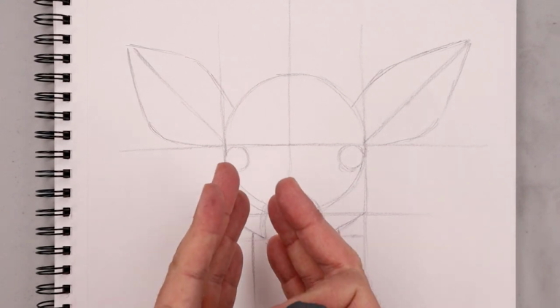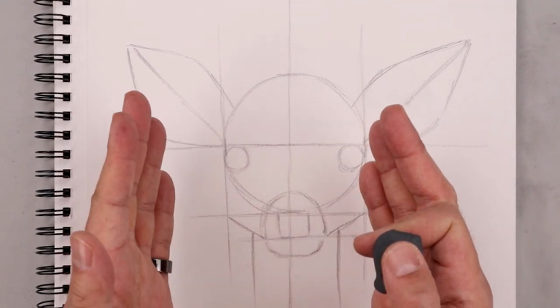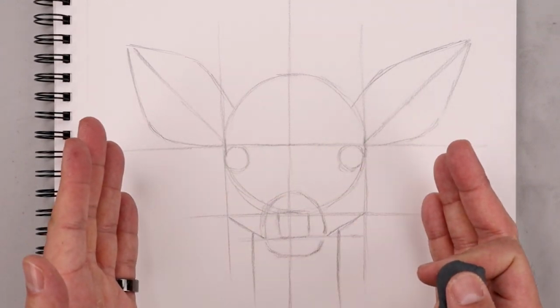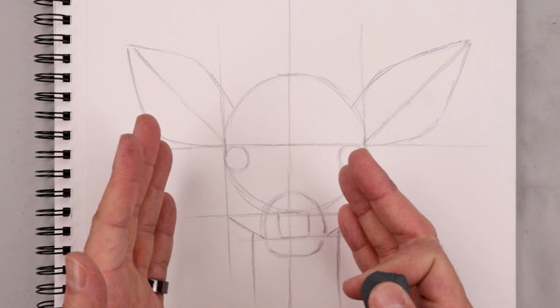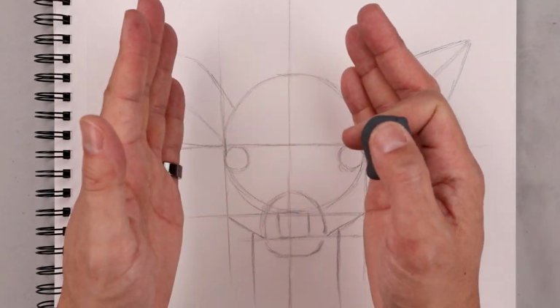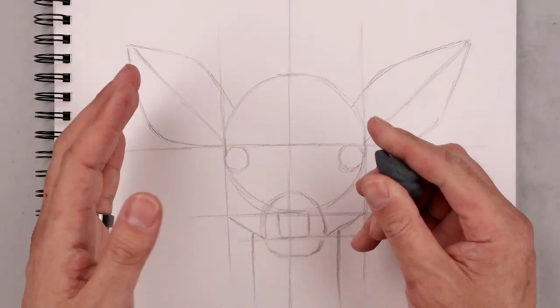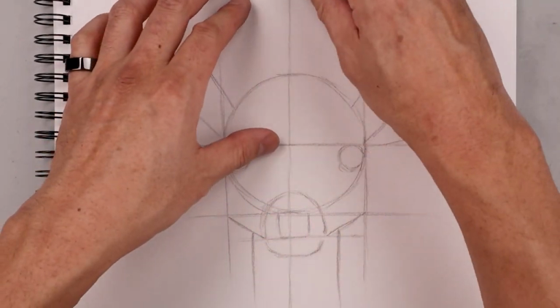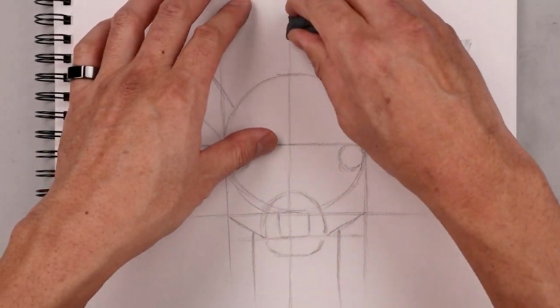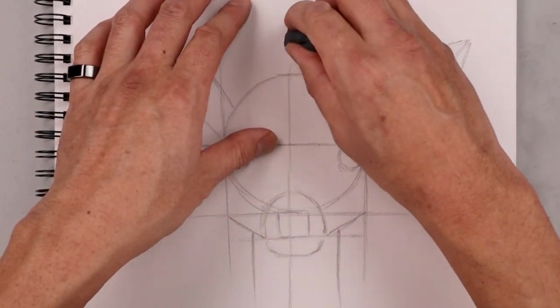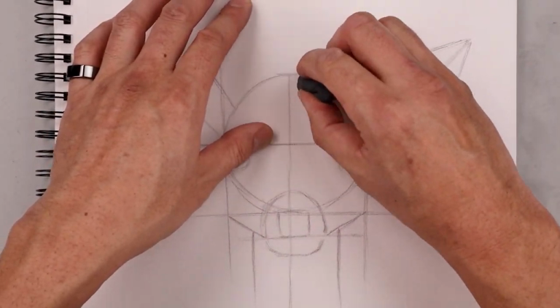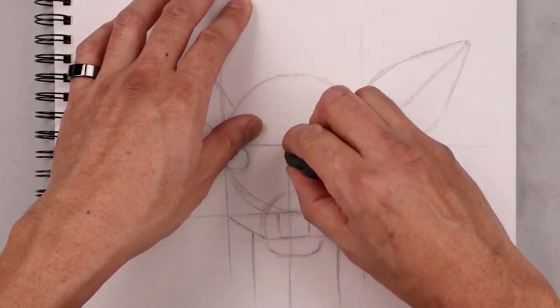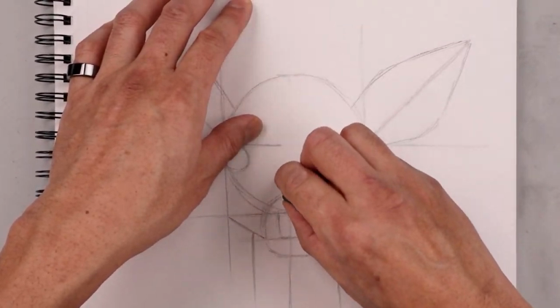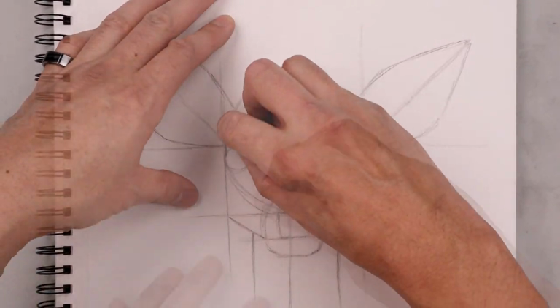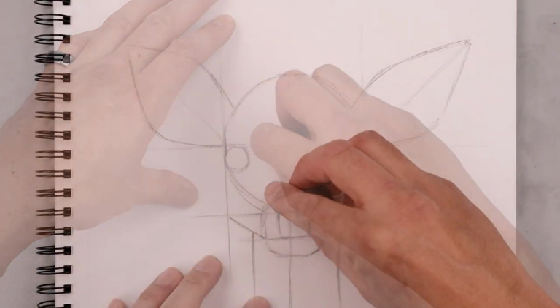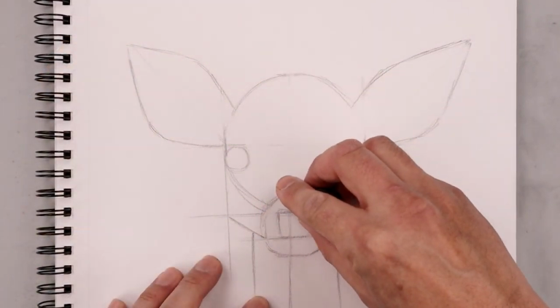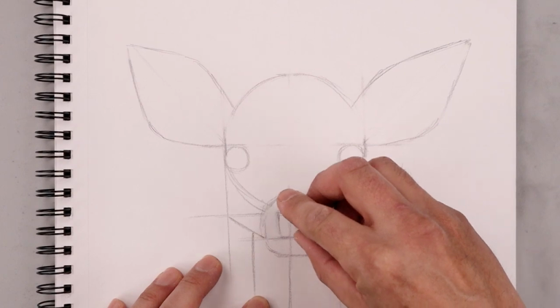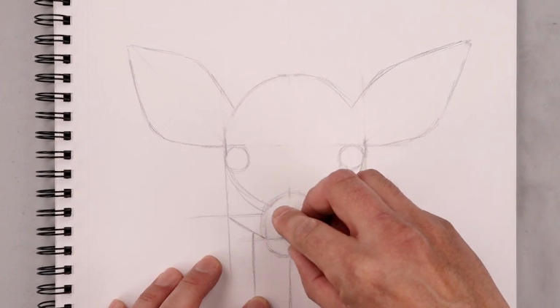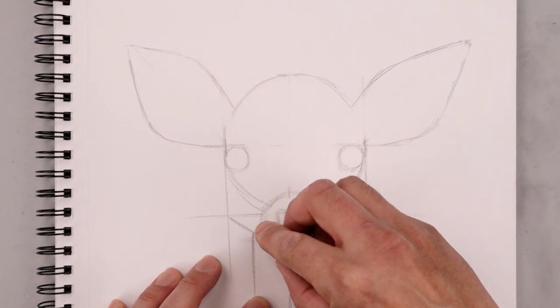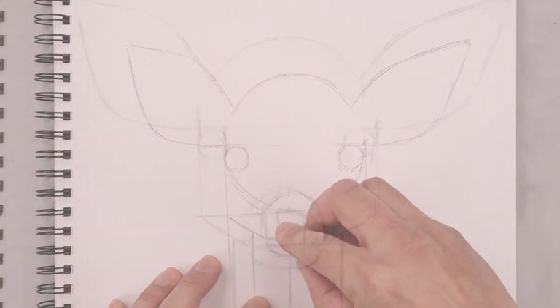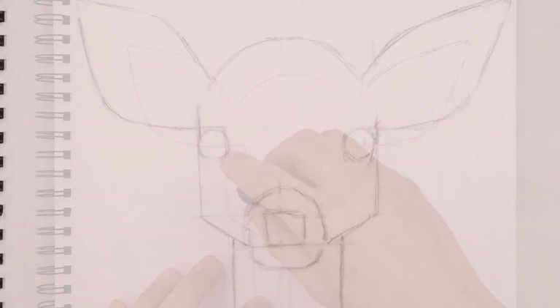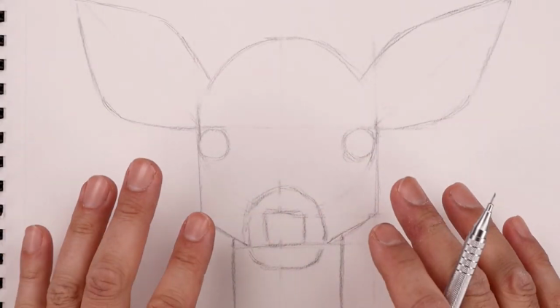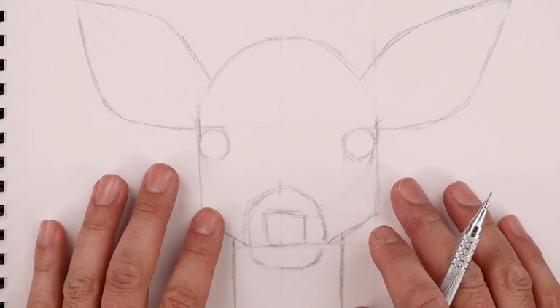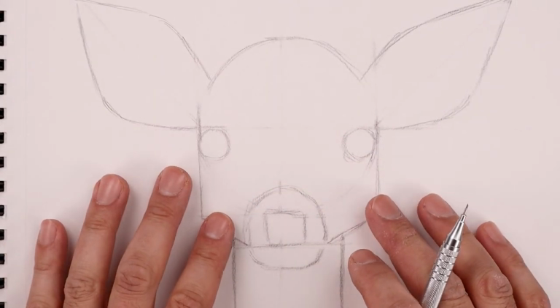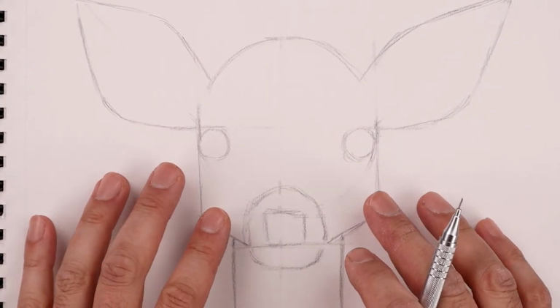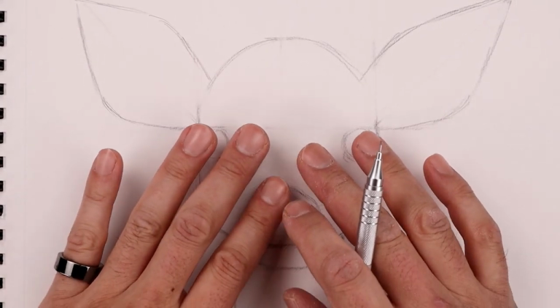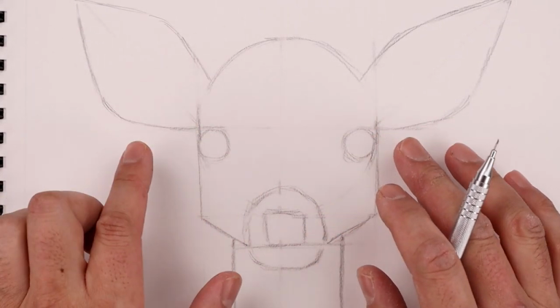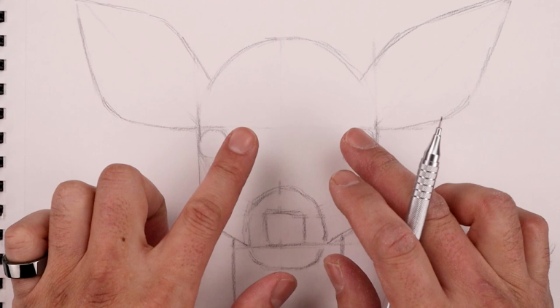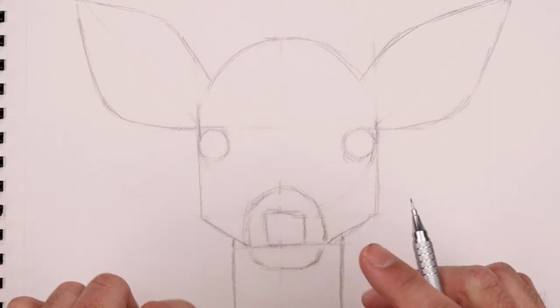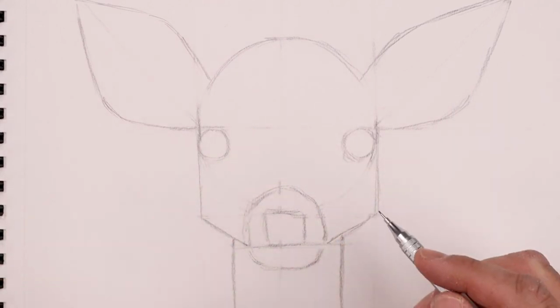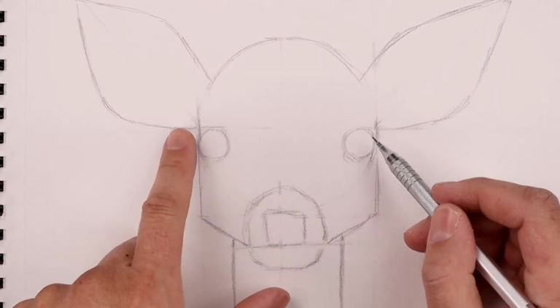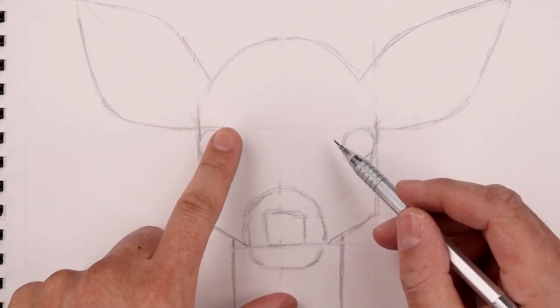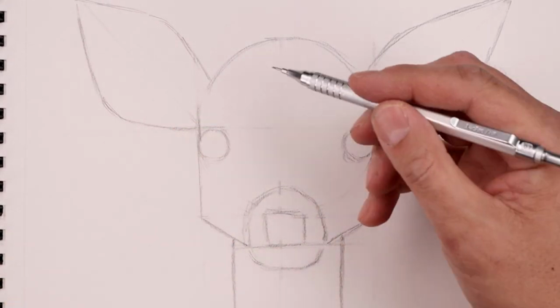Now that we've captured the basic proportions, I want to go back and clean this up by erasing some of these guidelines. So now that we have our clean rough sketch, I want to use this as a guide to help us add some more detail and refine the shape. I'm going to start with the eyes.